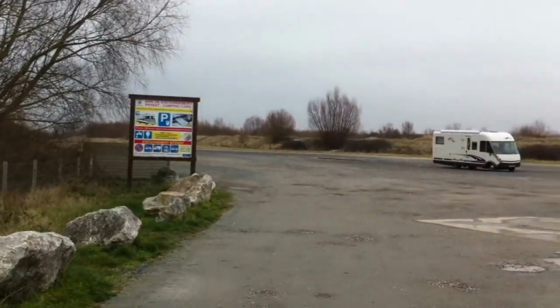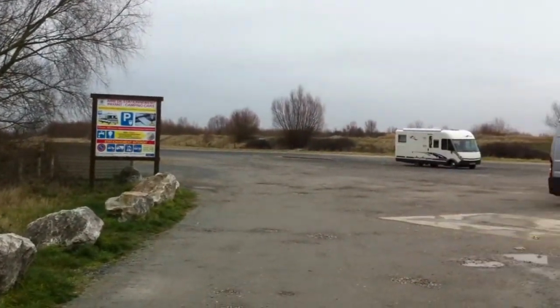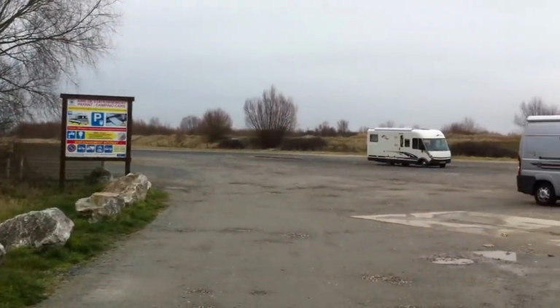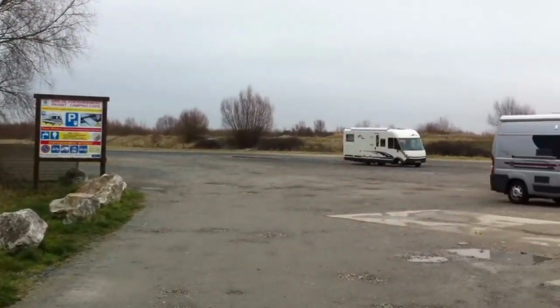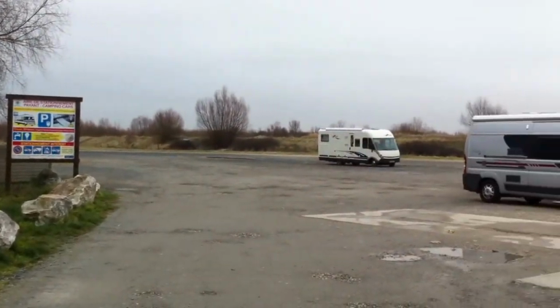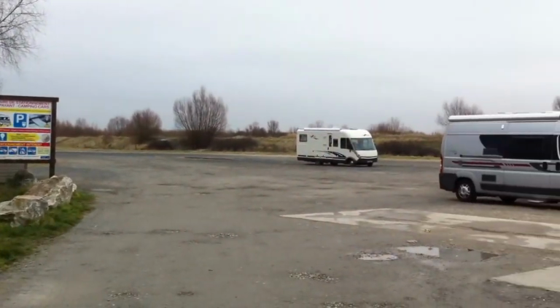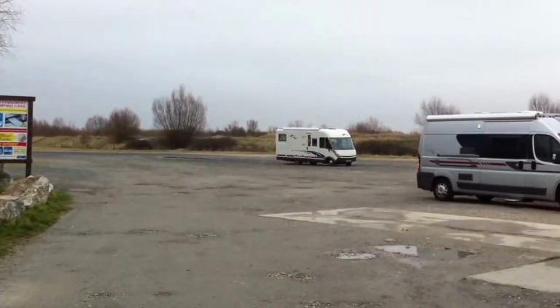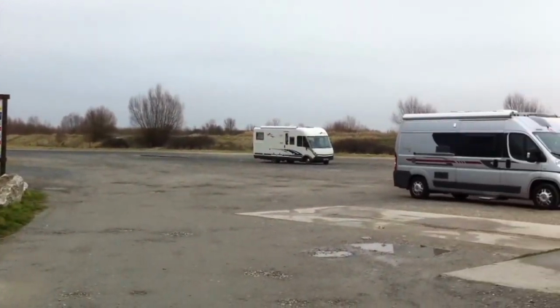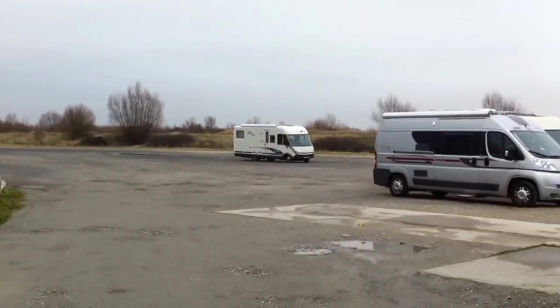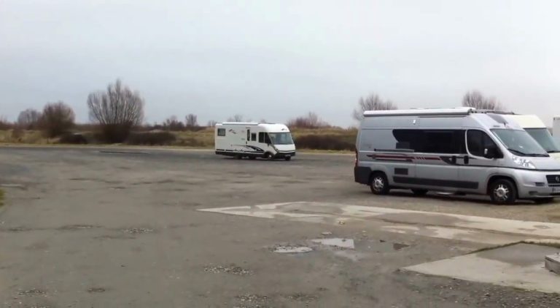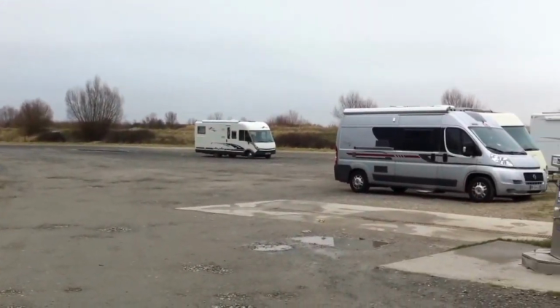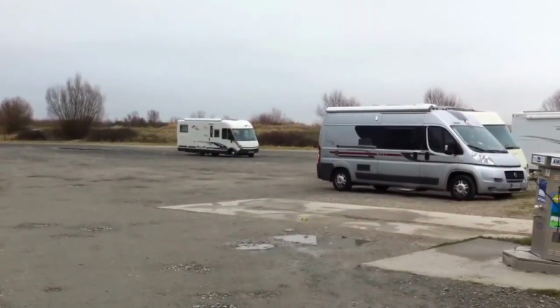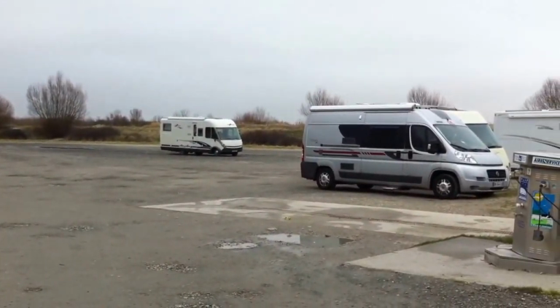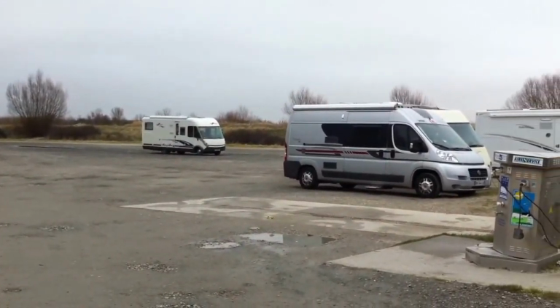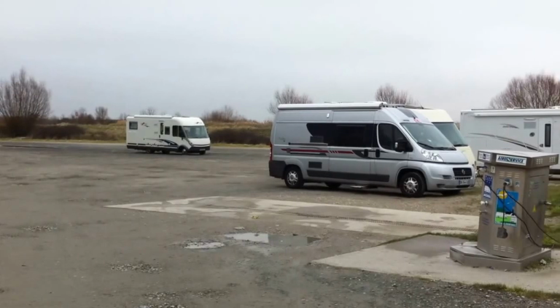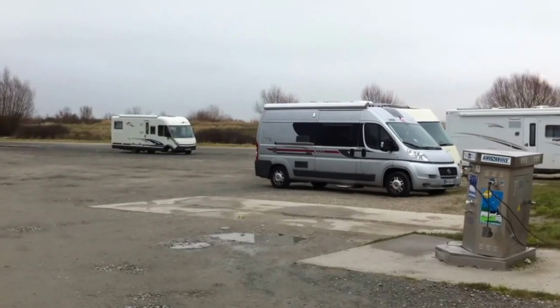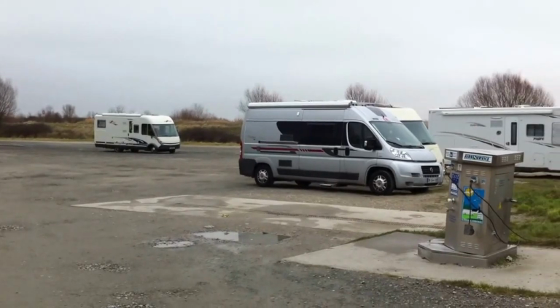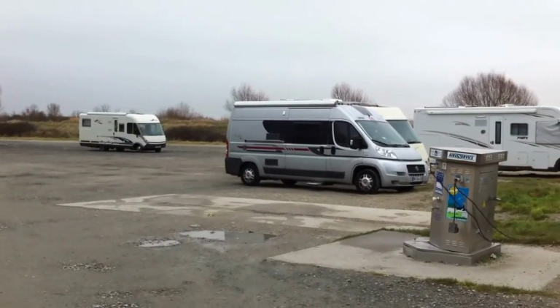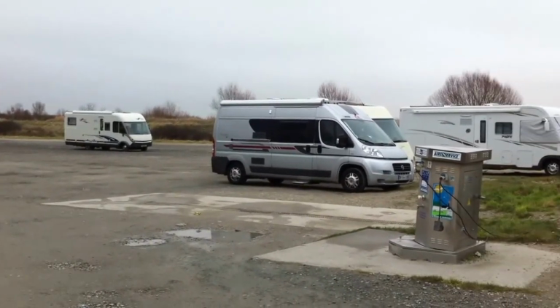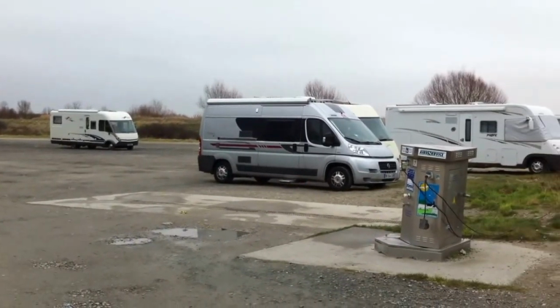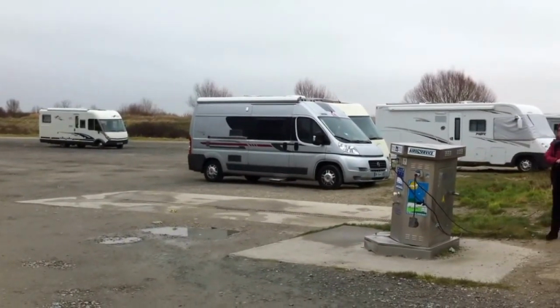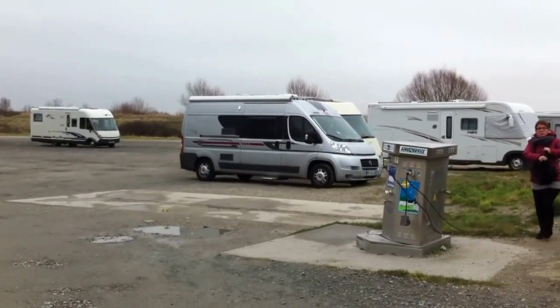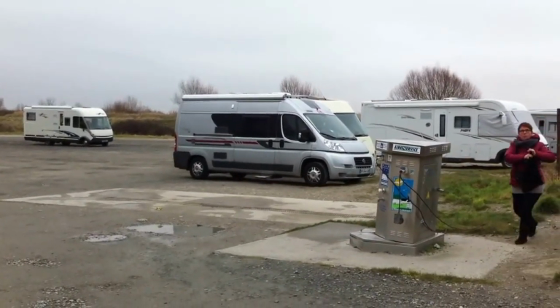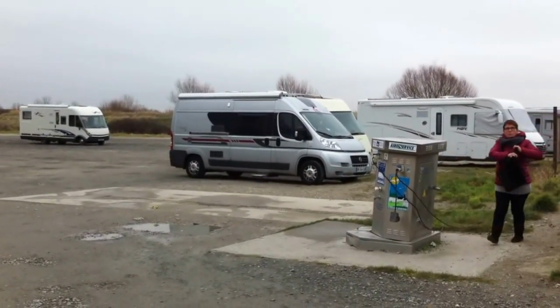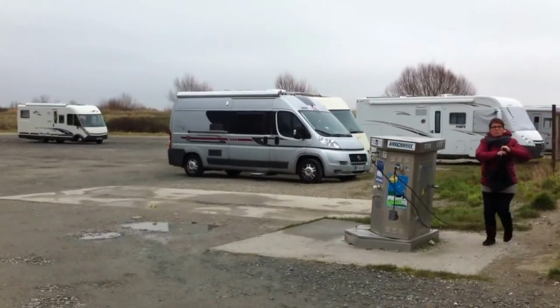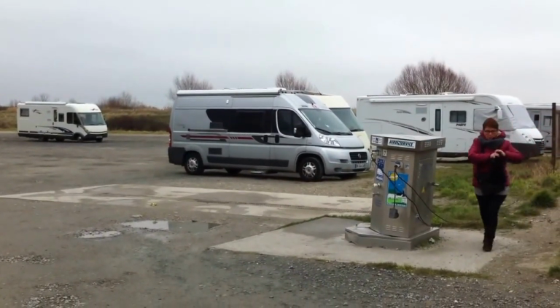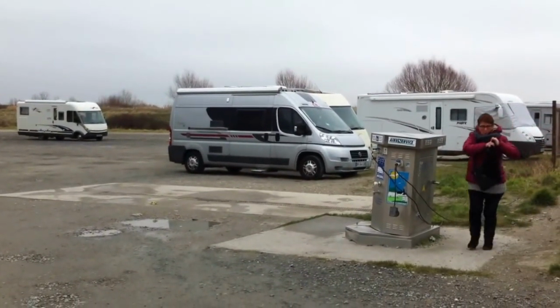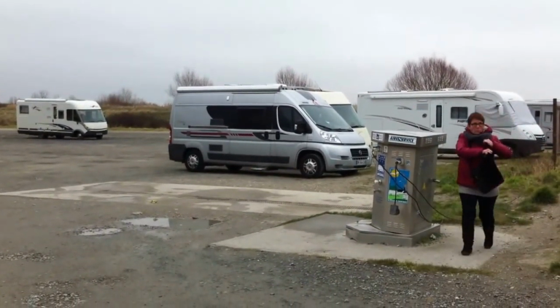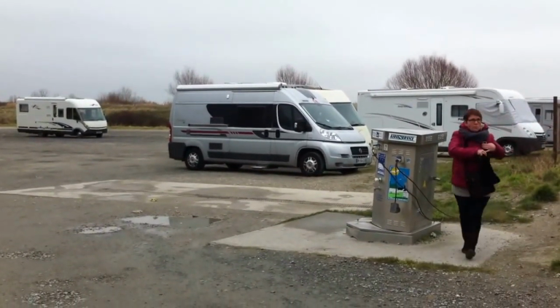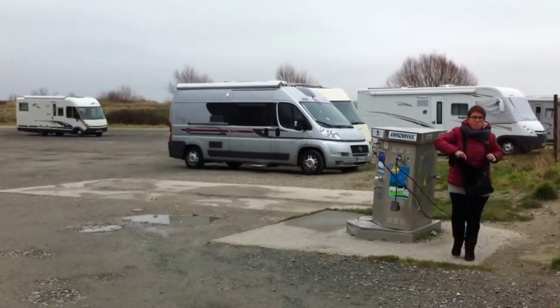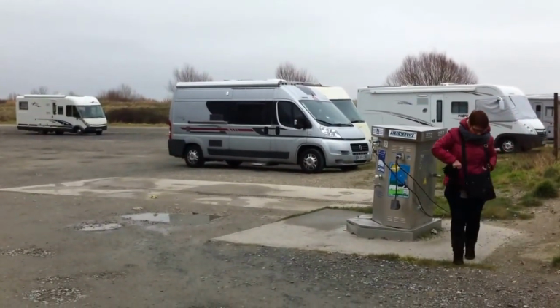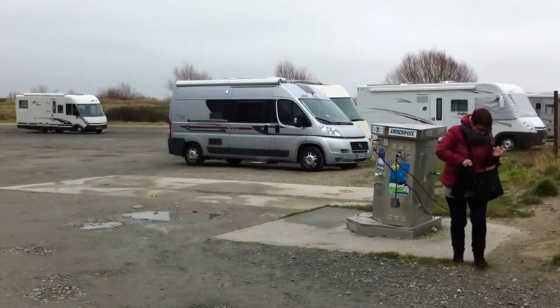This aire and all the other motorhome aires that we display on the Club Motorhome website are available at www.clubmotorhome.co.uk. Cheers for now.